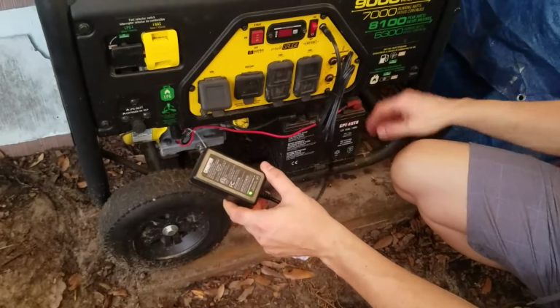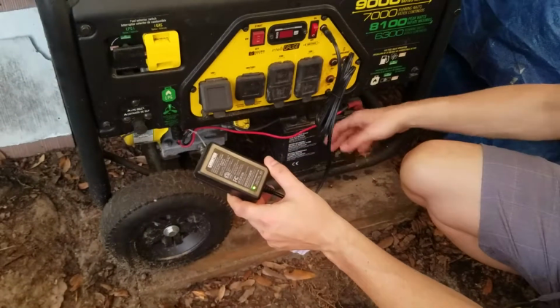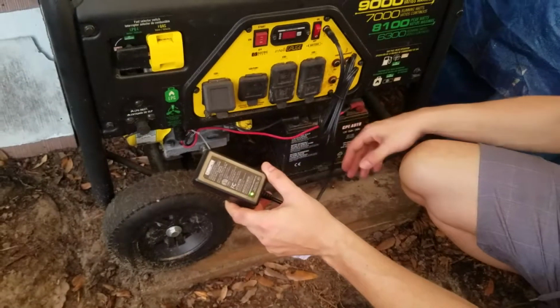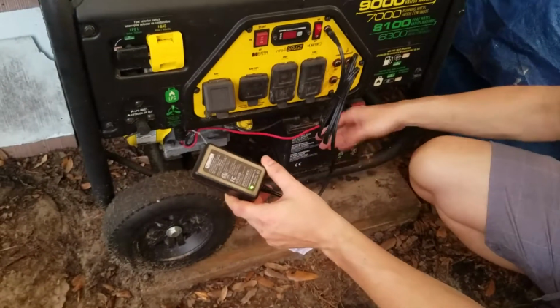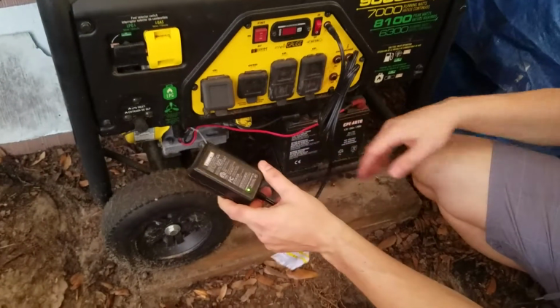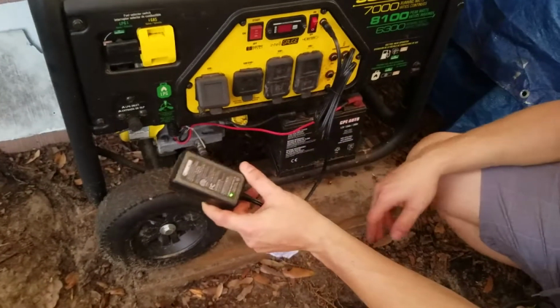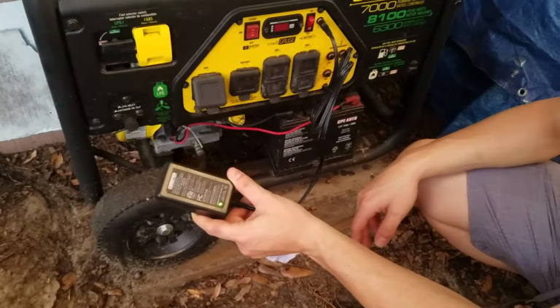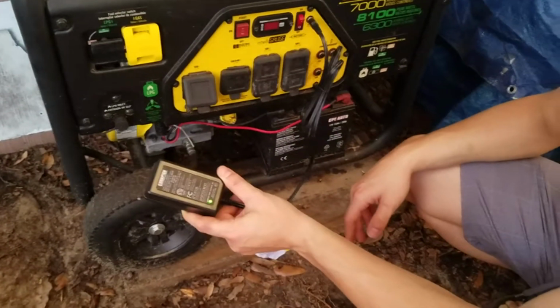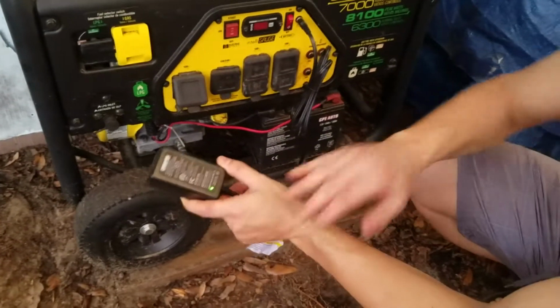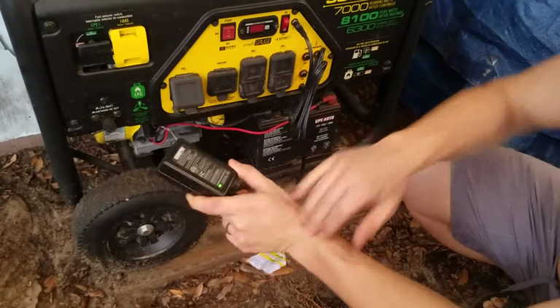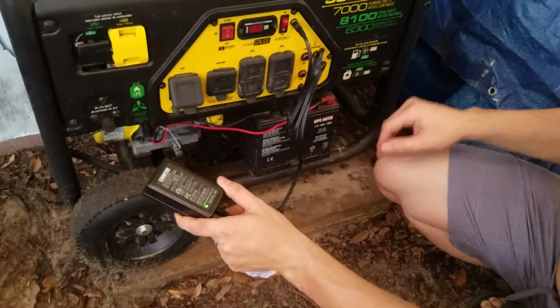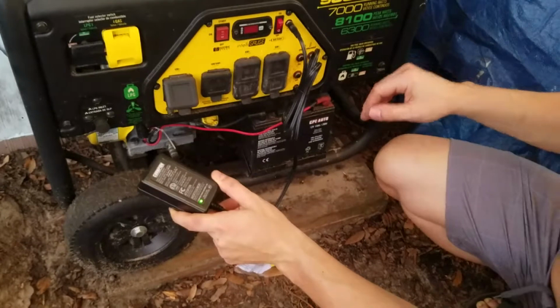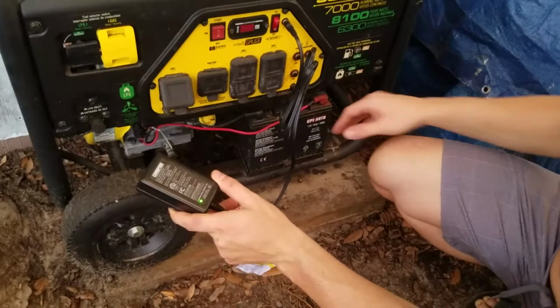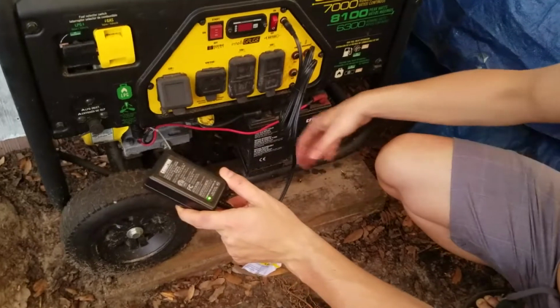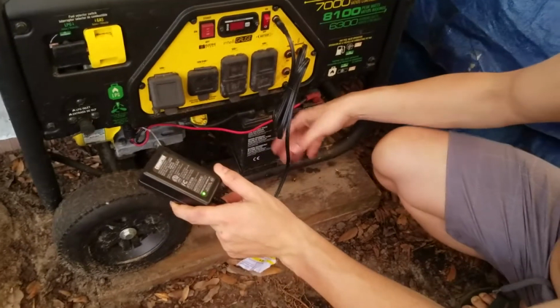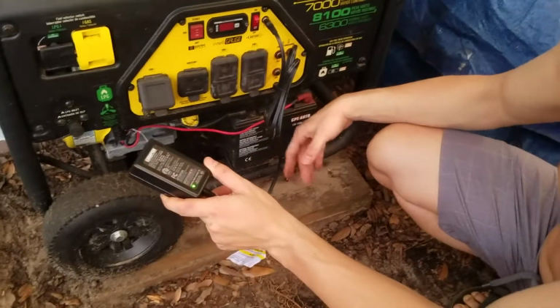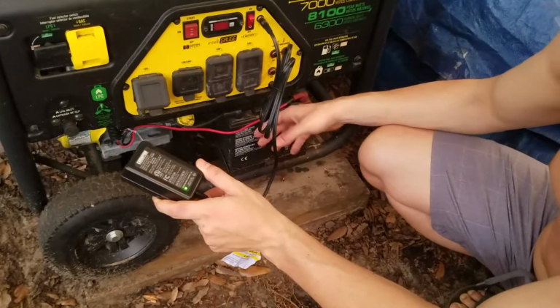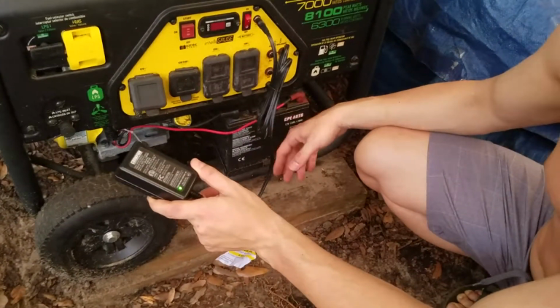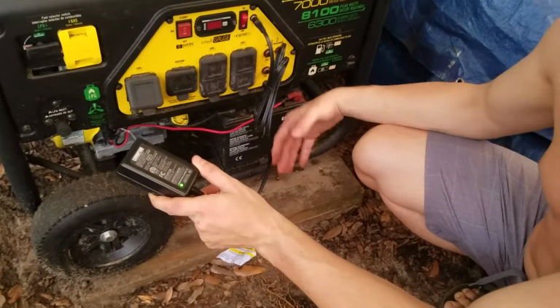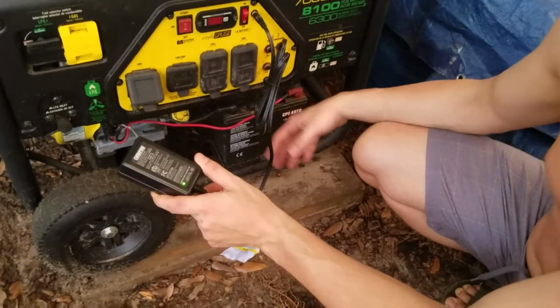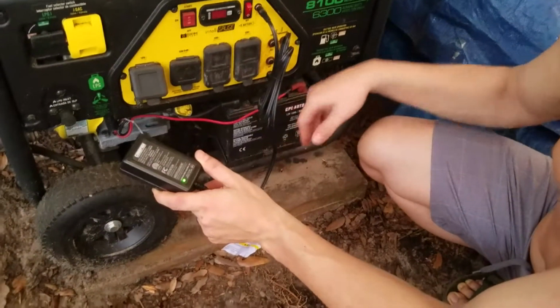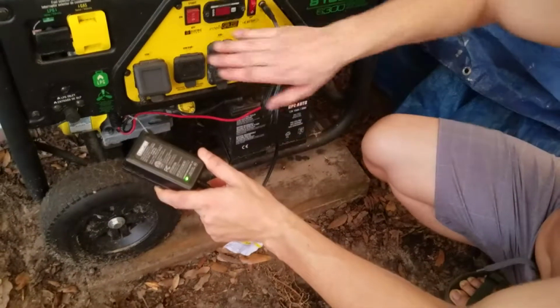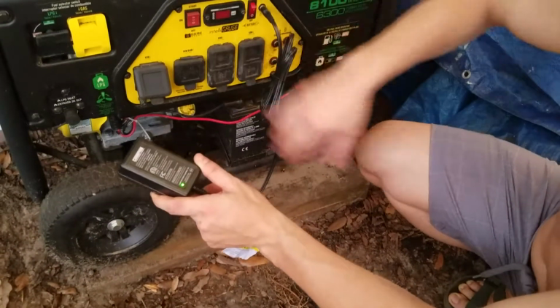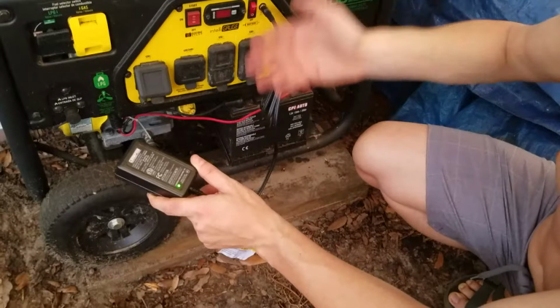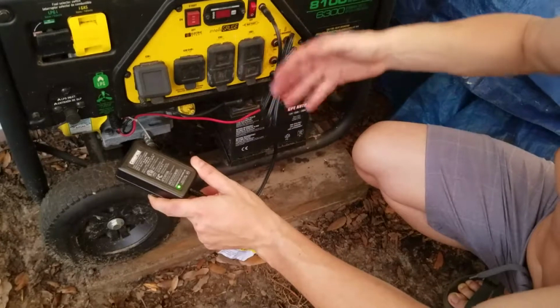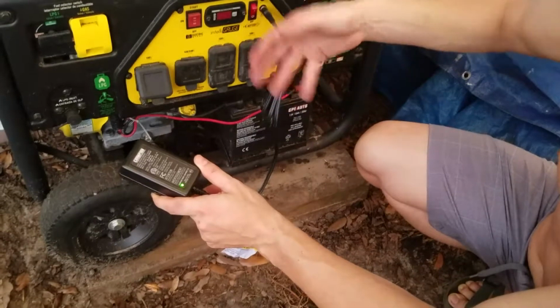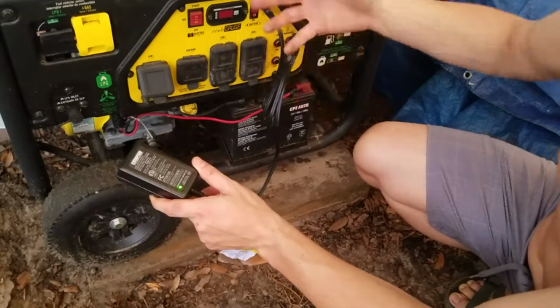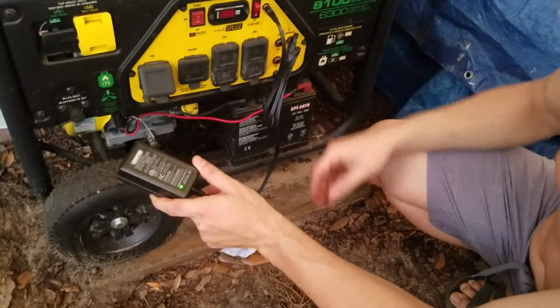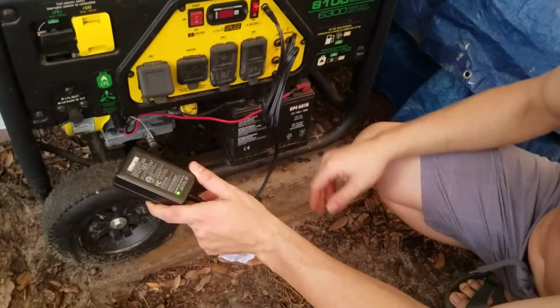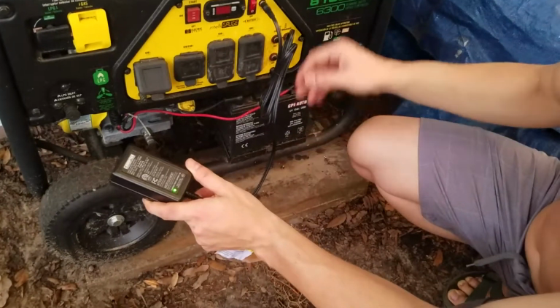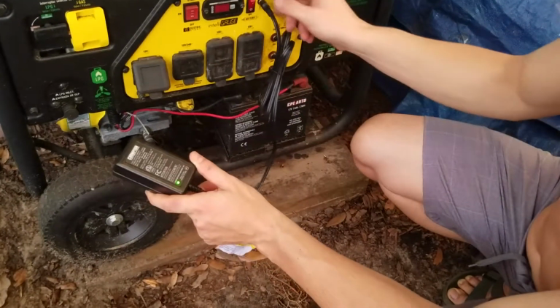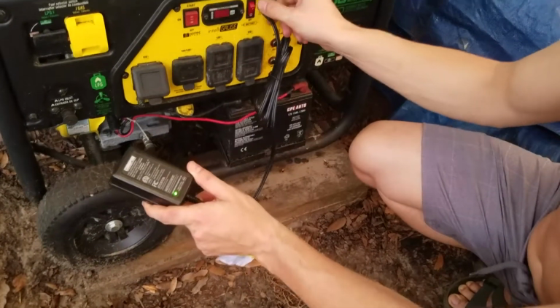We should do this to the battery probably every three to six months, just to keep it in good shape. Because we'd hate to call upon this battery and have it not be charged enough to start — where there's not enough power in the battery to turn the starter.